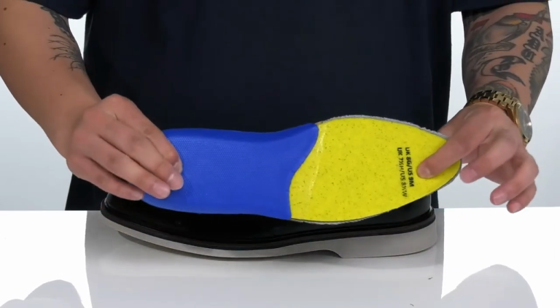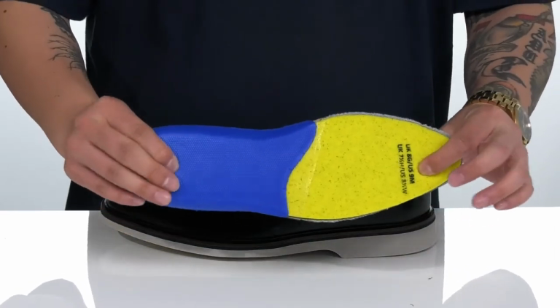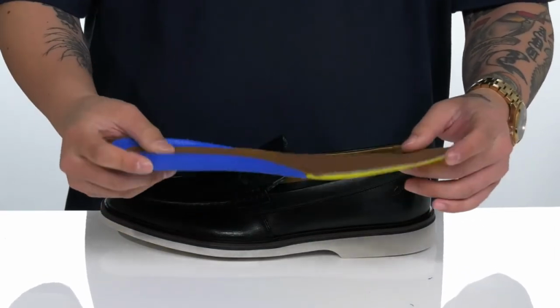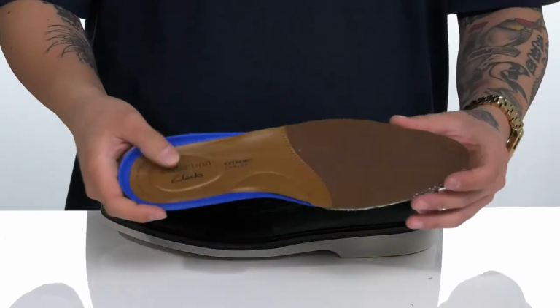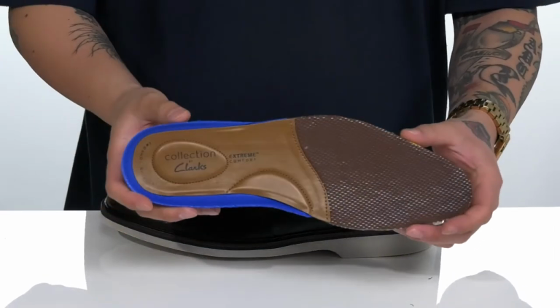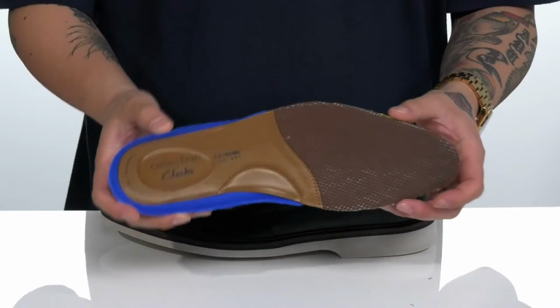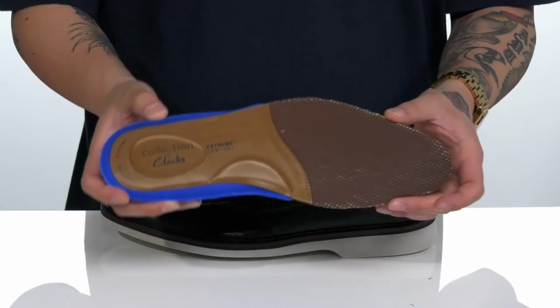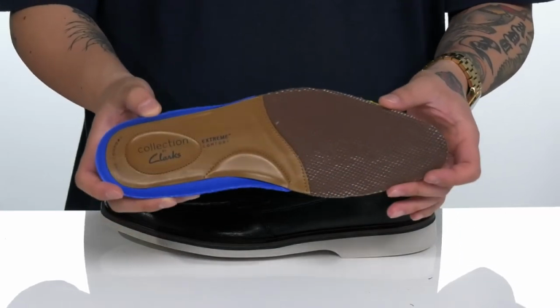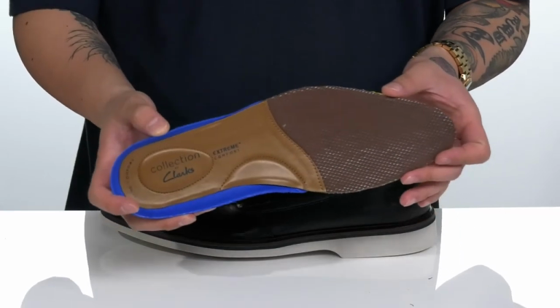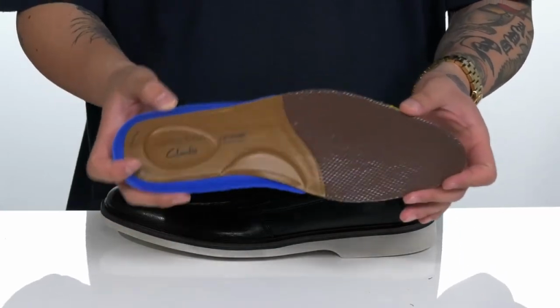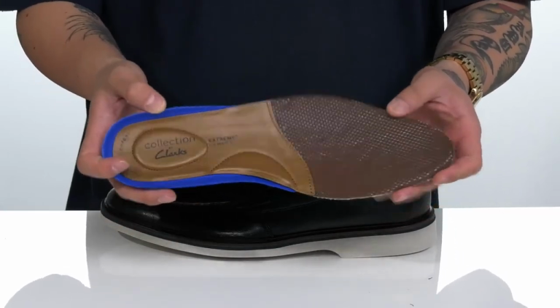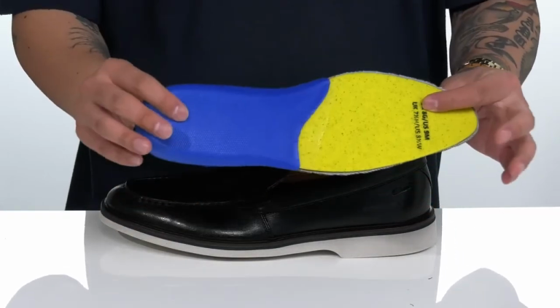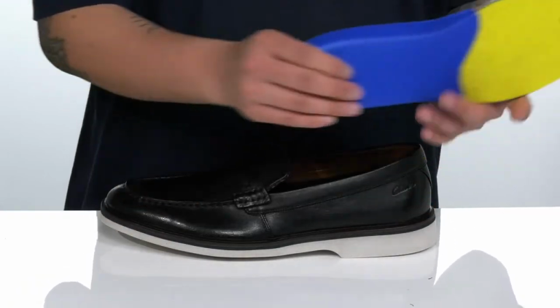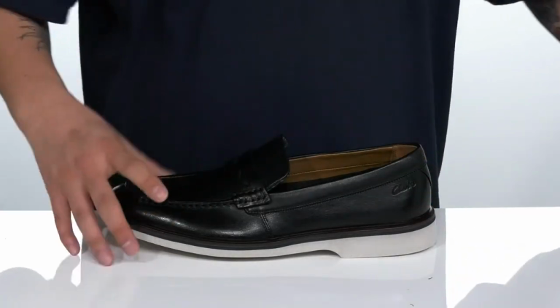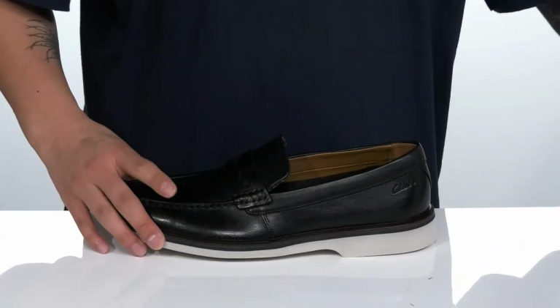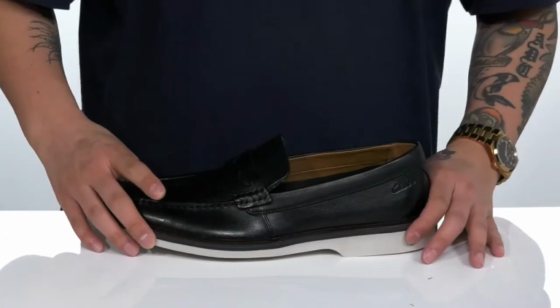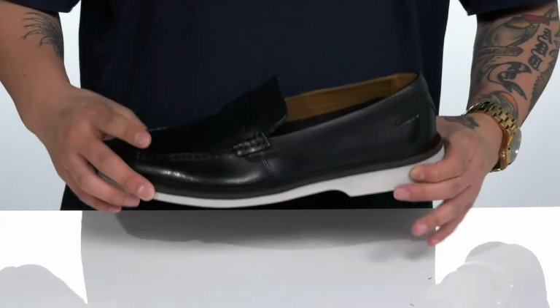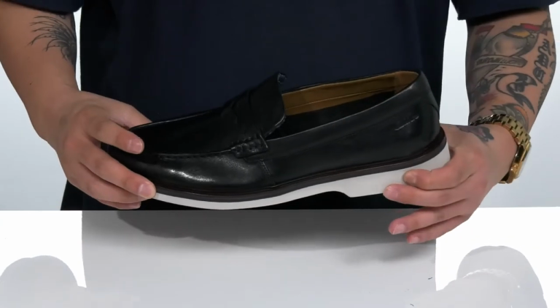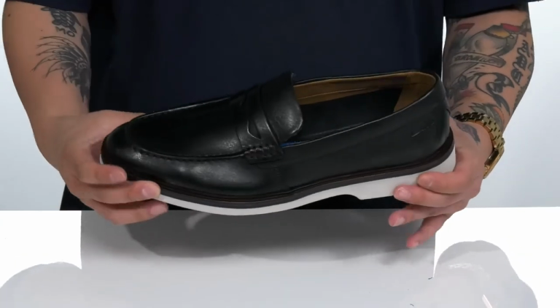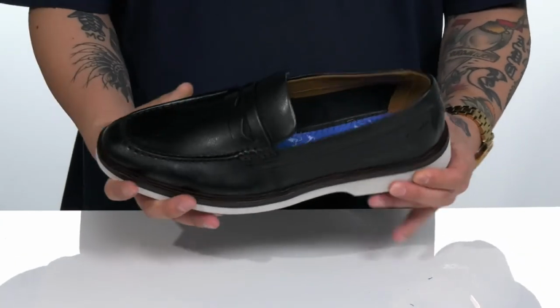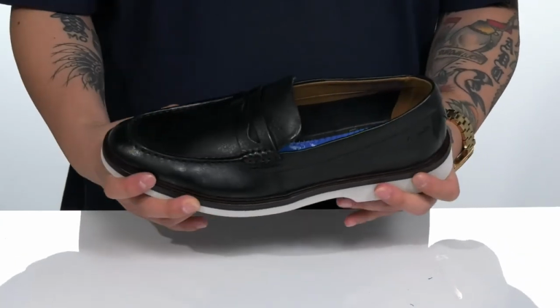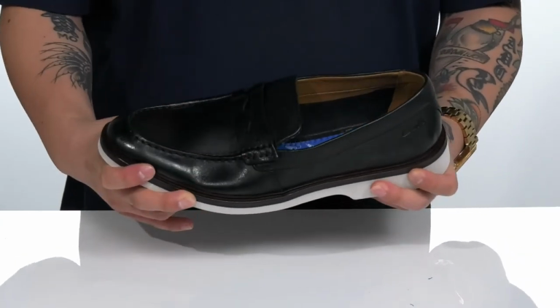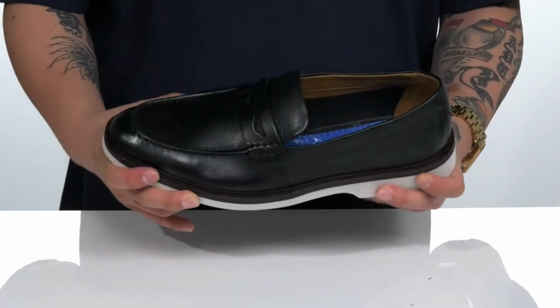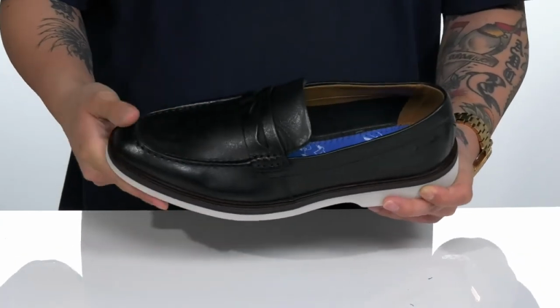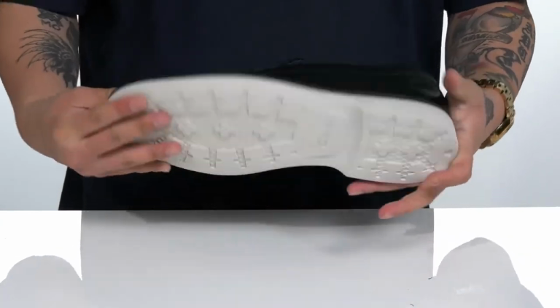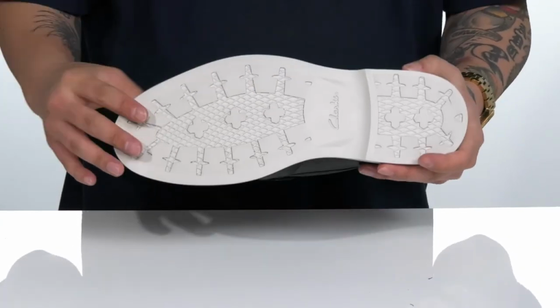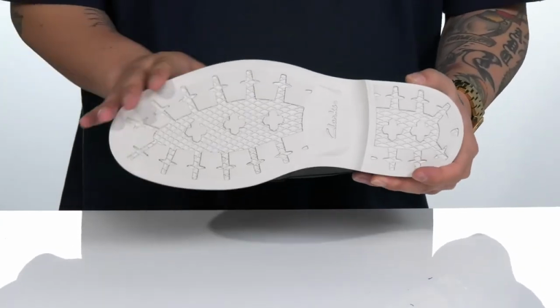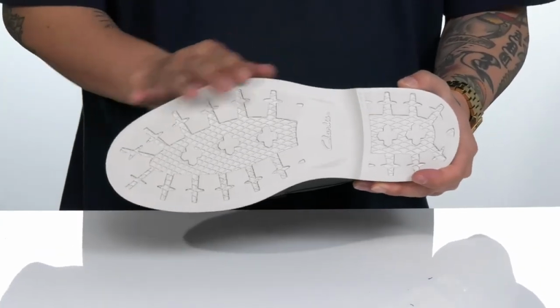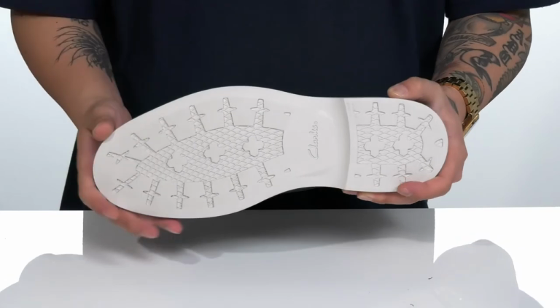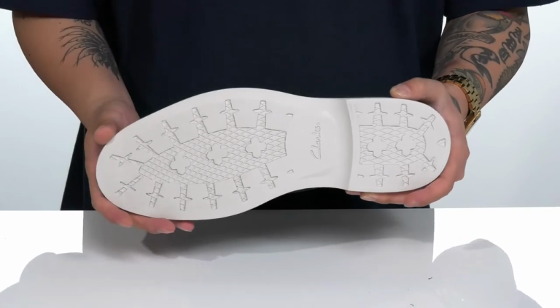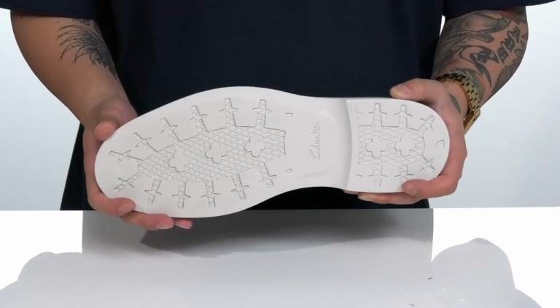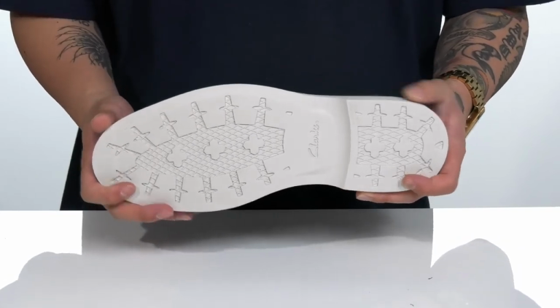The extreme comfort design is going to make sure every step you take is a very comfortable one, and works really well with the lightweight shock absorbing foam on the midsole. The shoe itself features a very sturdy build and sits on top of a textured synthetic outsole to keep you stable.